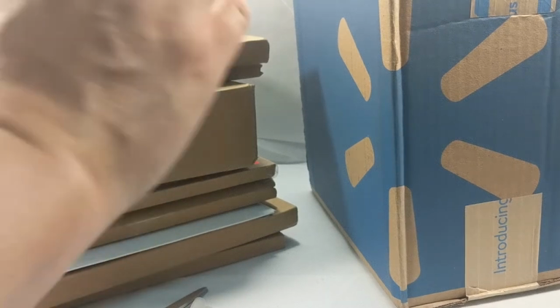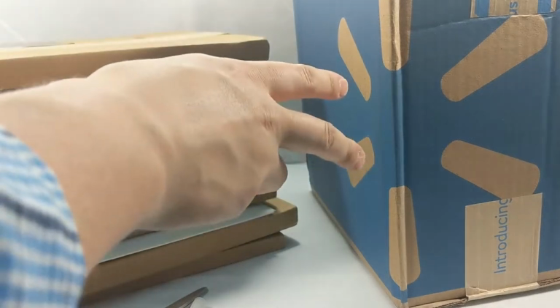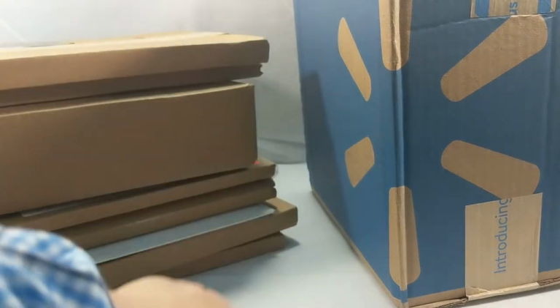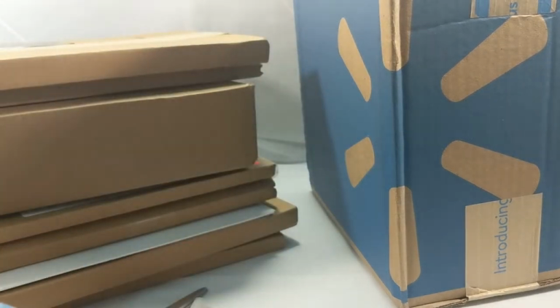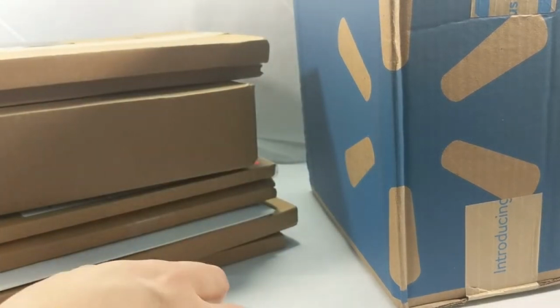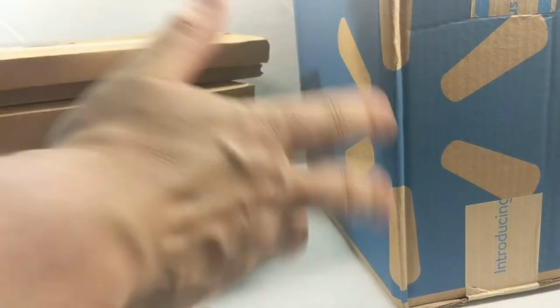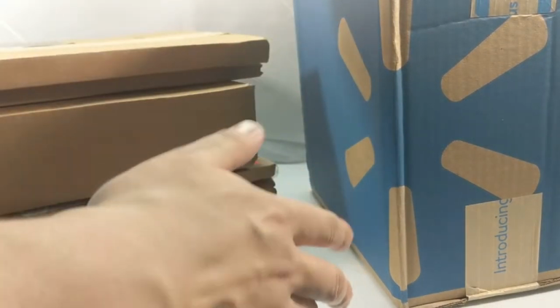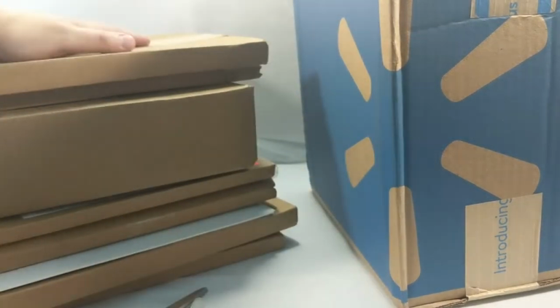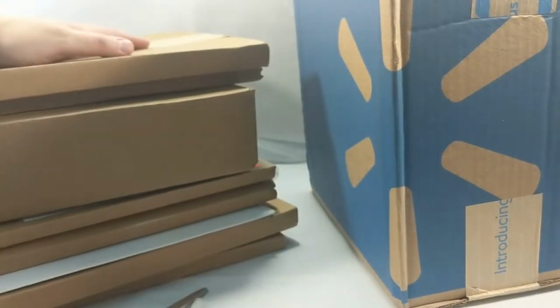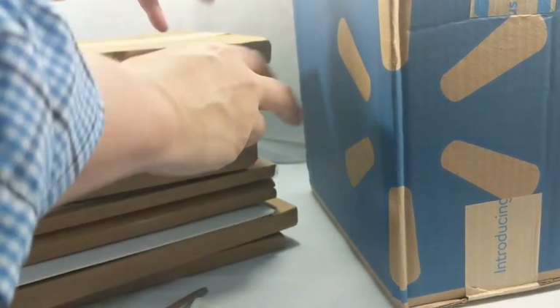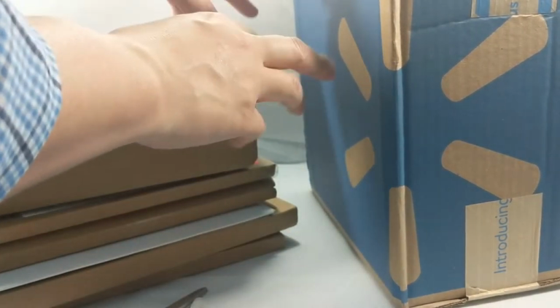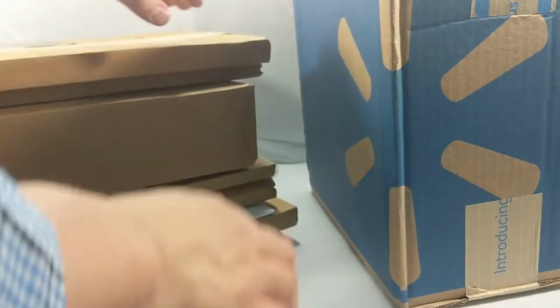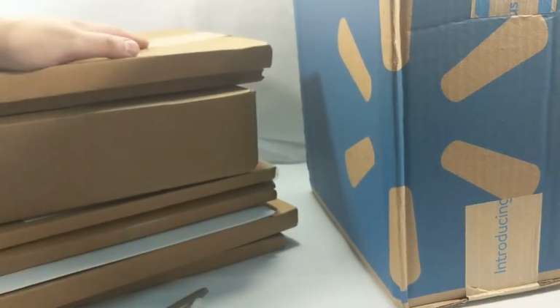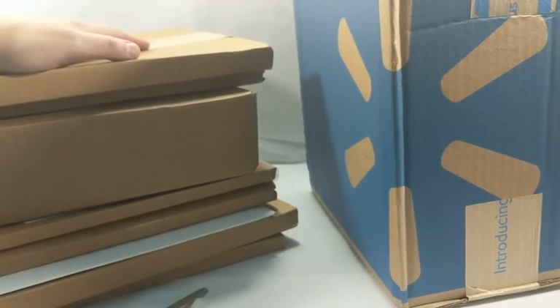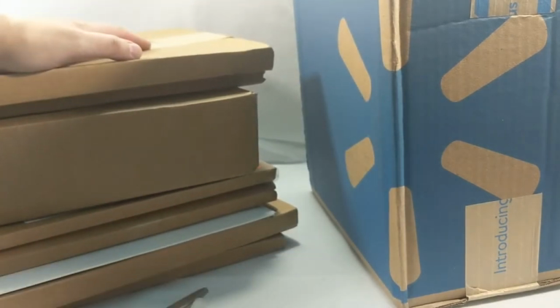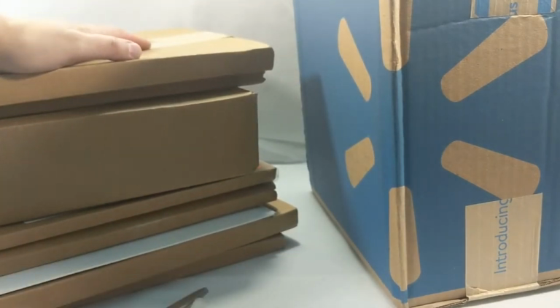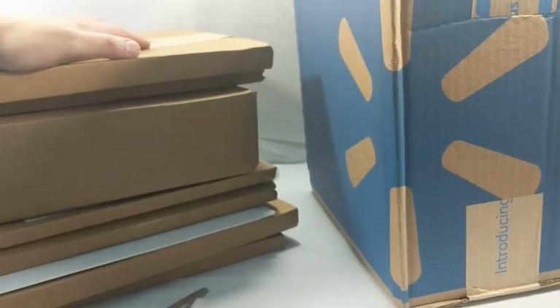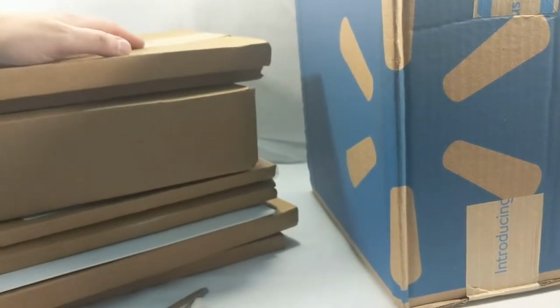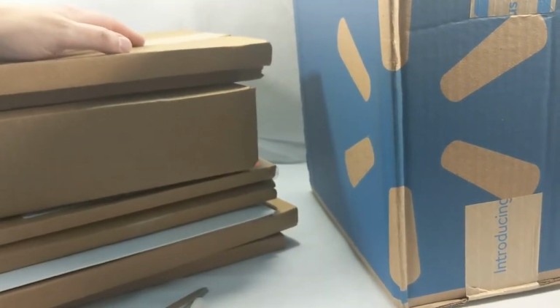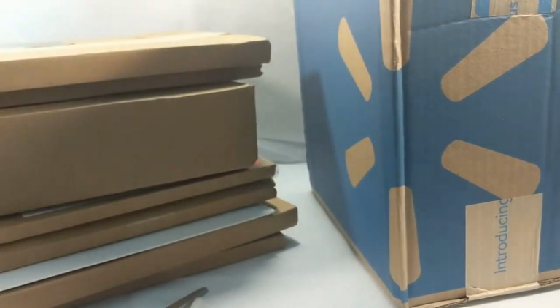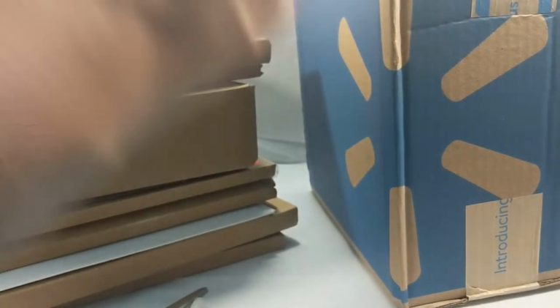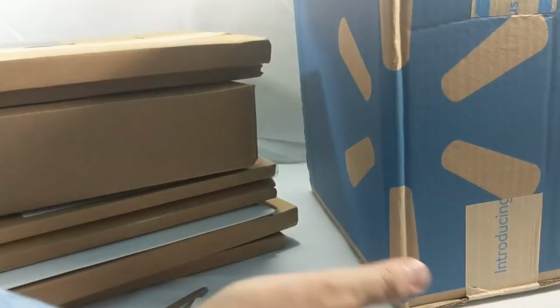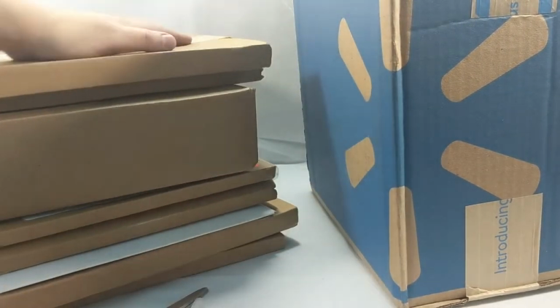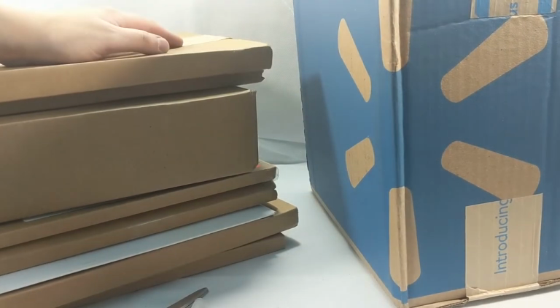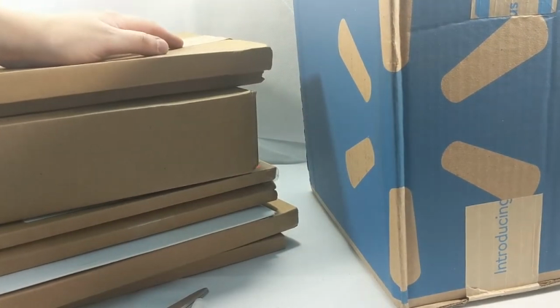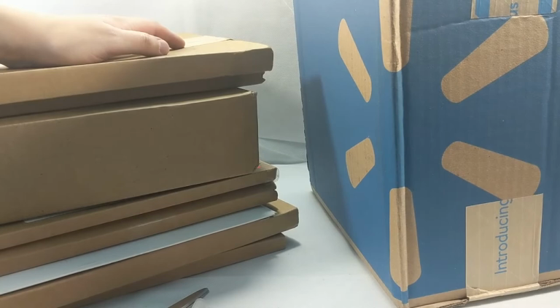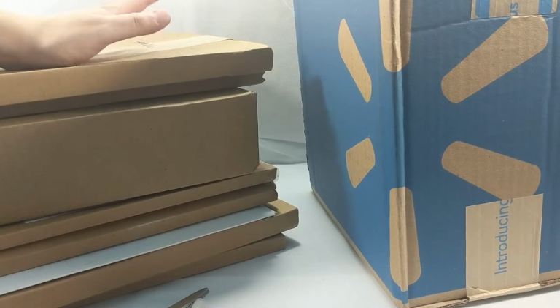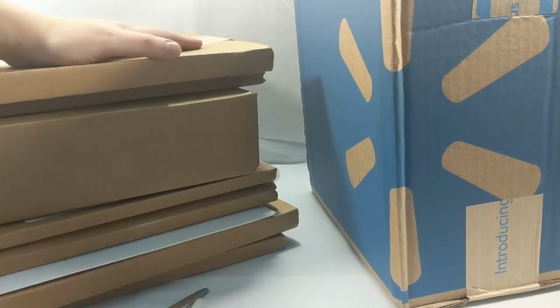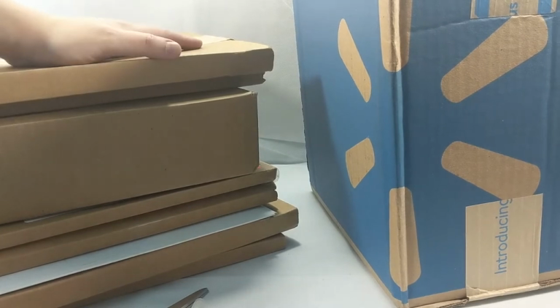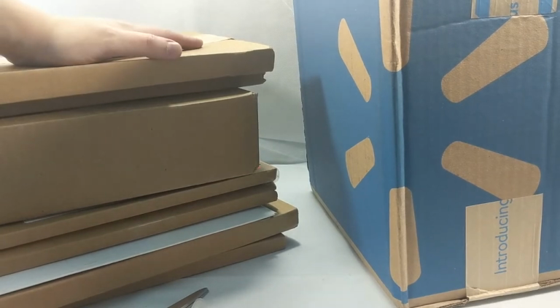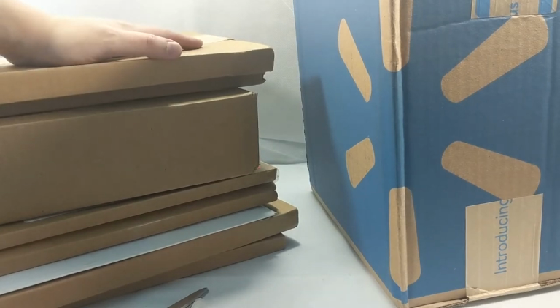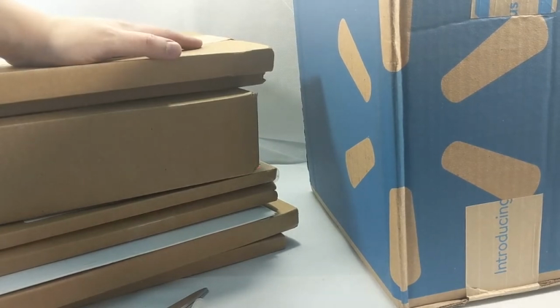Hello, everyone, and welcome back to another exciting episode of Mailbag Day. That's right. As you can see, I've got a ton of packages here, all ready to be opened.